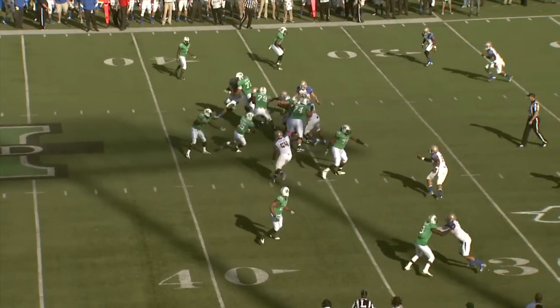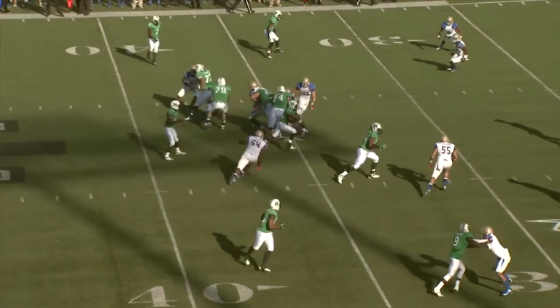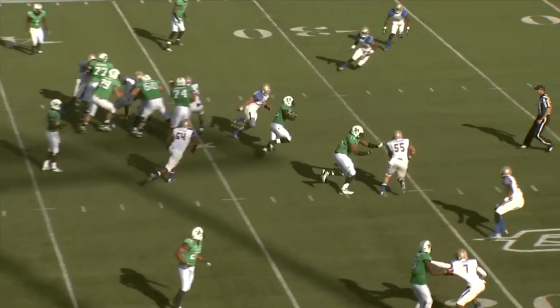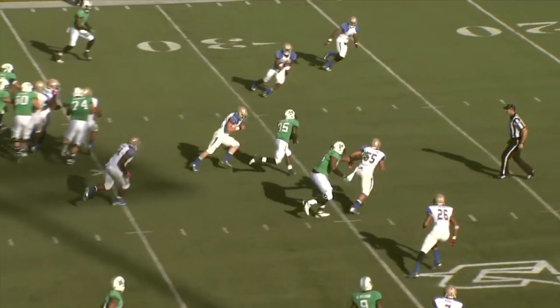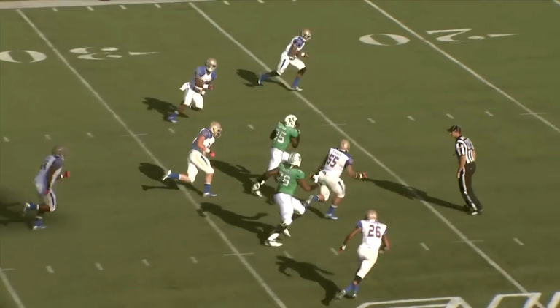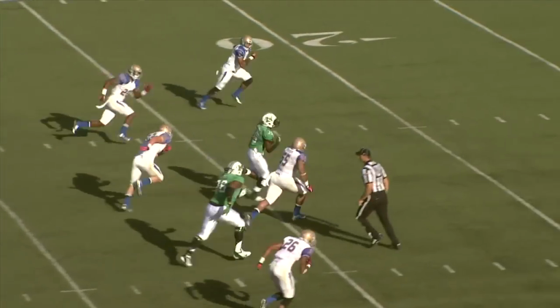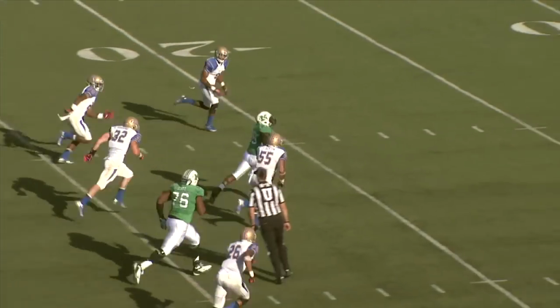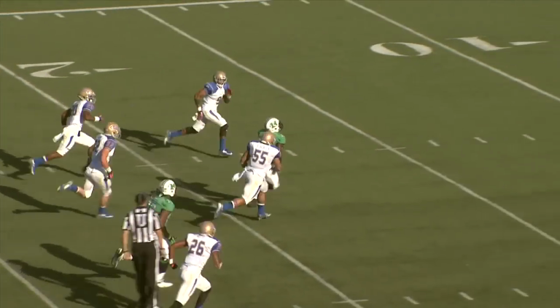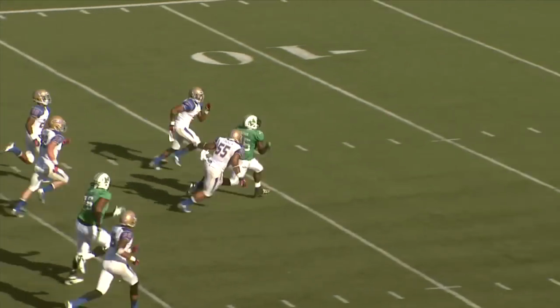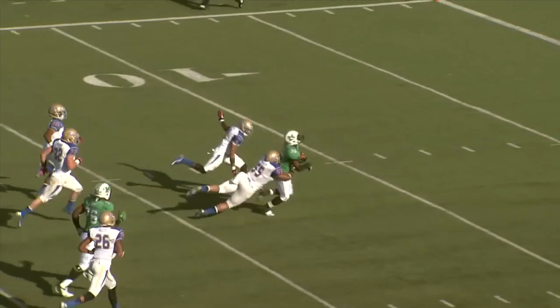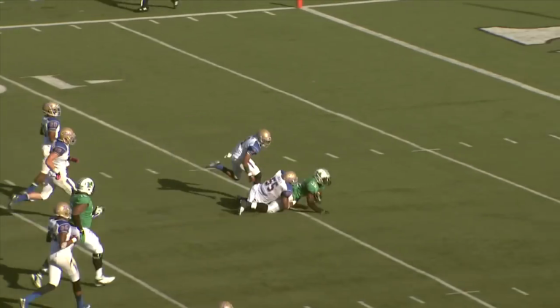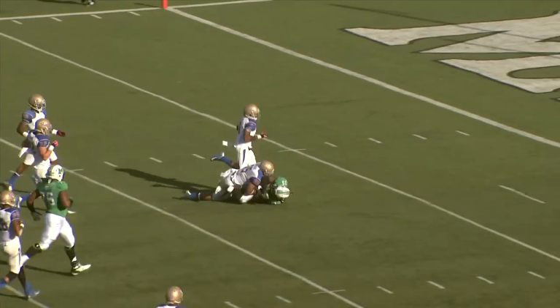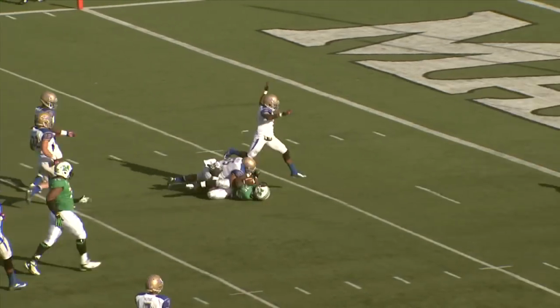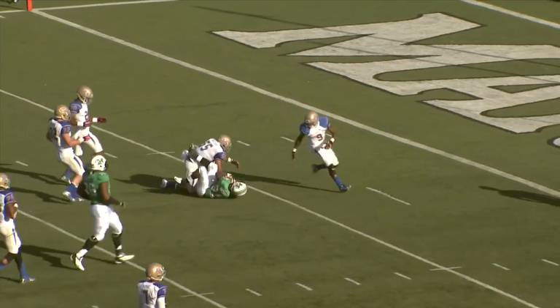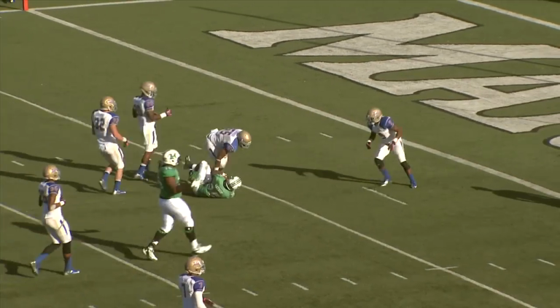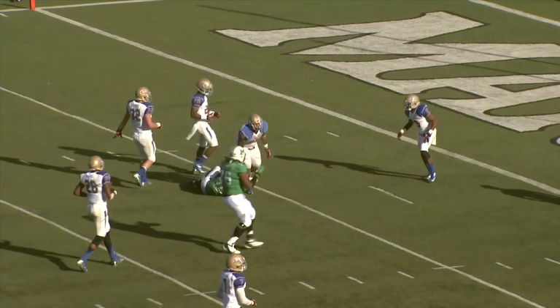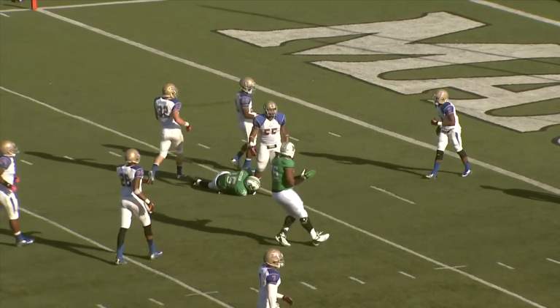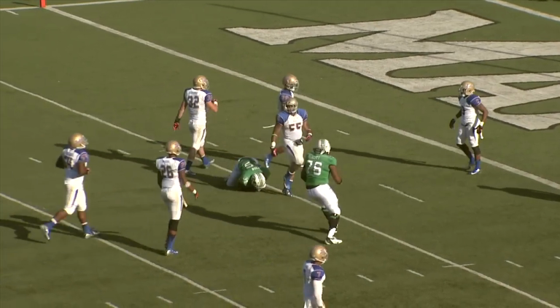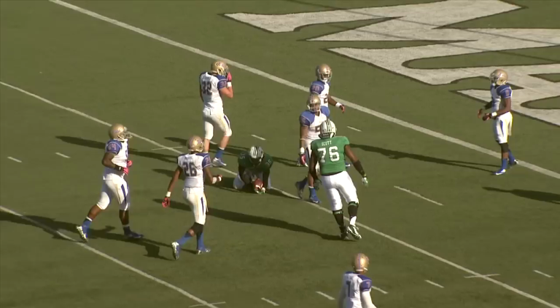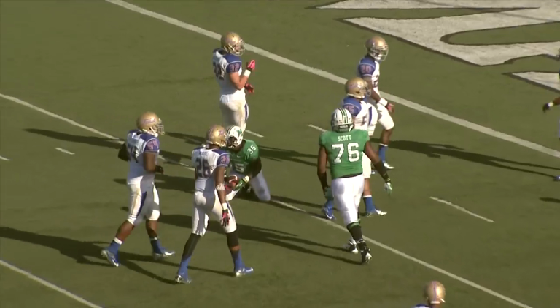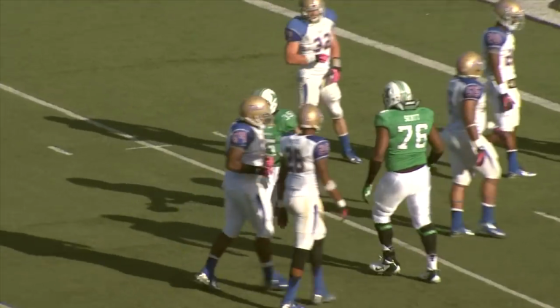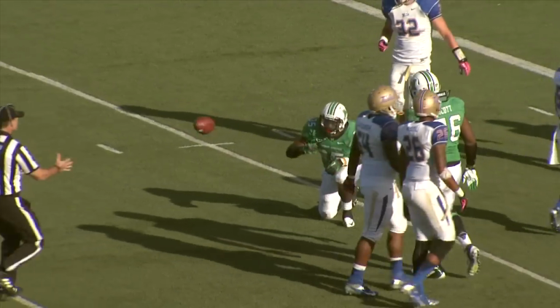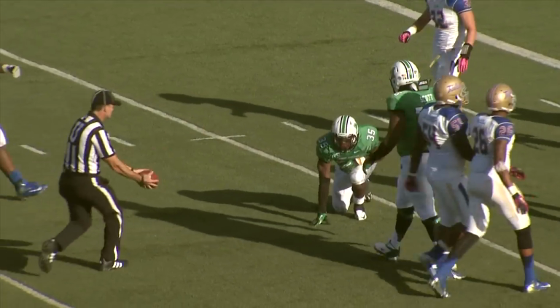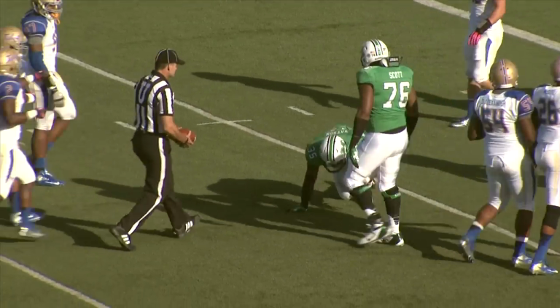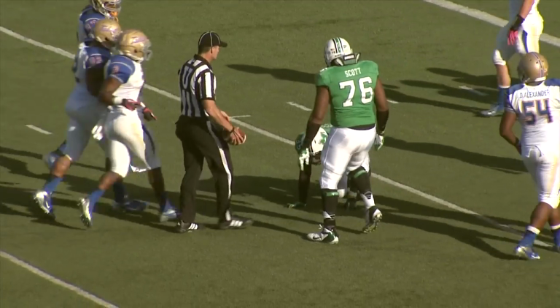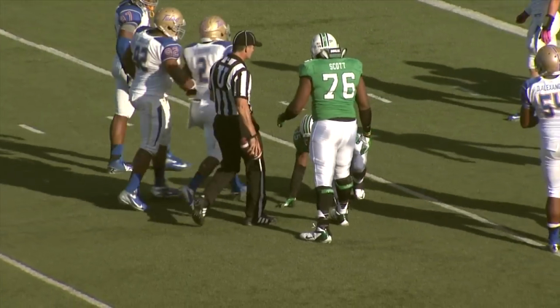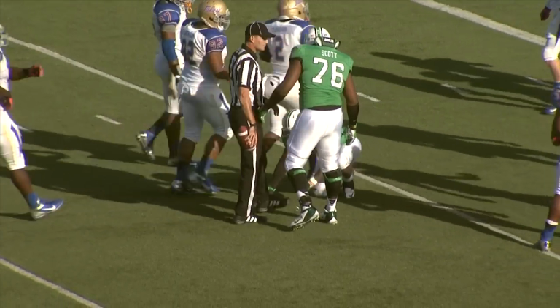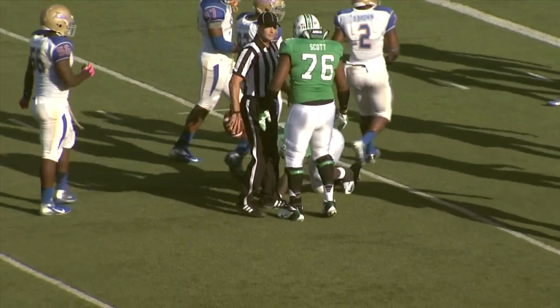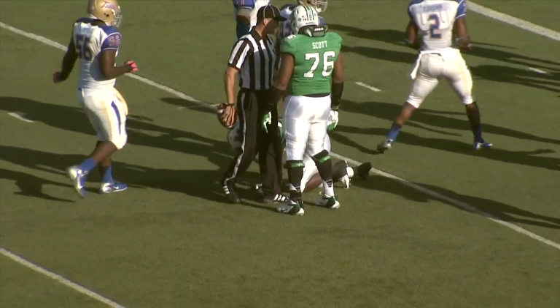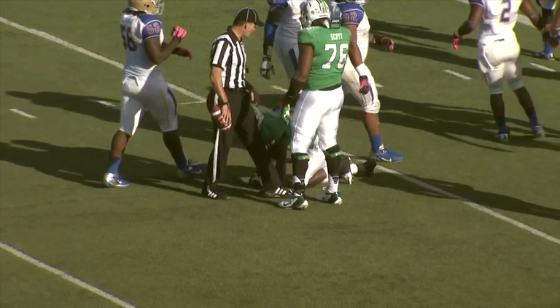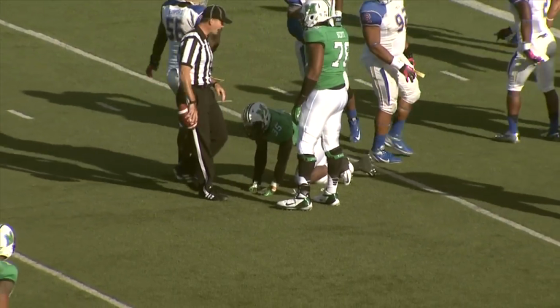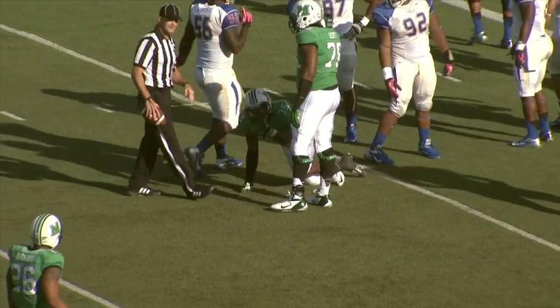And the handoff goes to Watson — big hole up the middle. 35, 30, 25, 20, 15, 10 — dragged down from behind at the 9-yard line. And it was Sean Jackson dragging him down from behind and saving a touchdown.